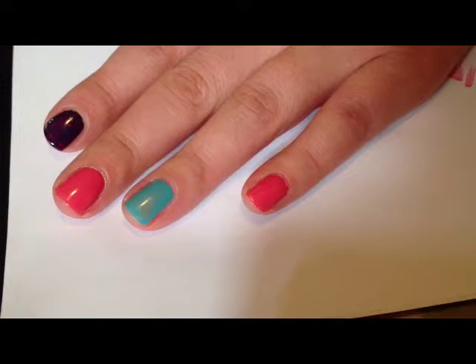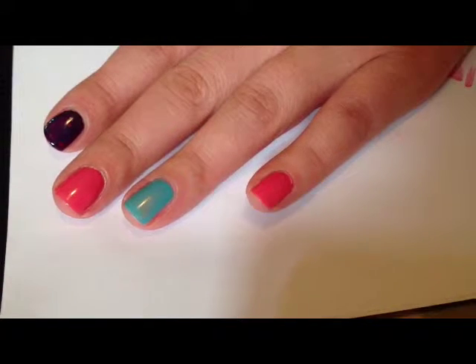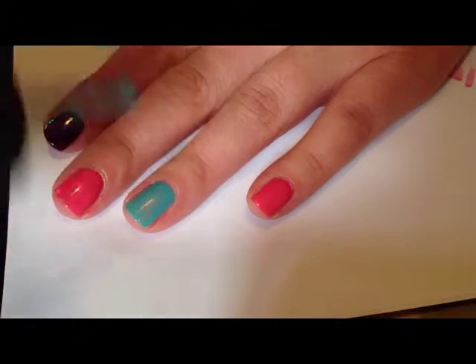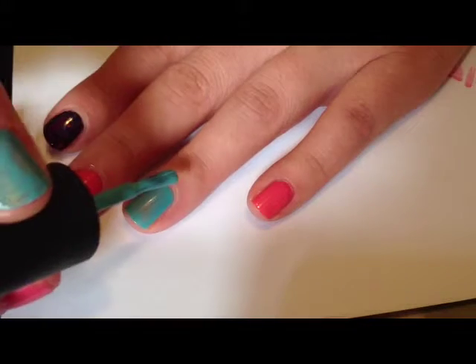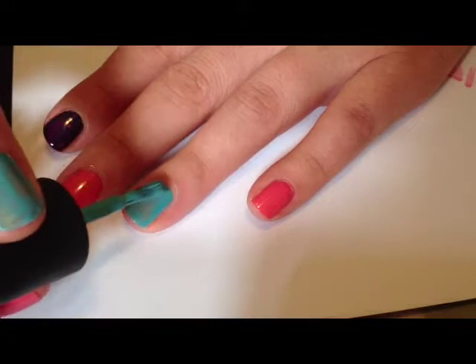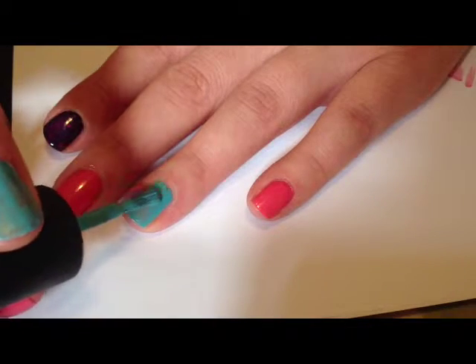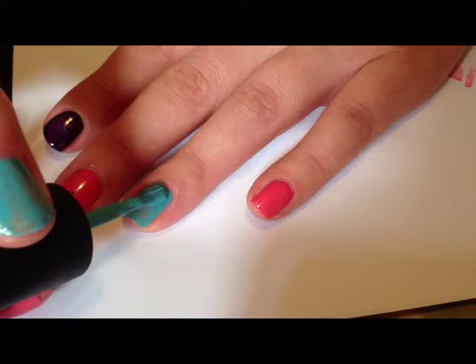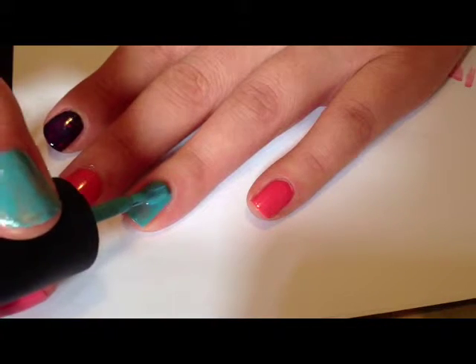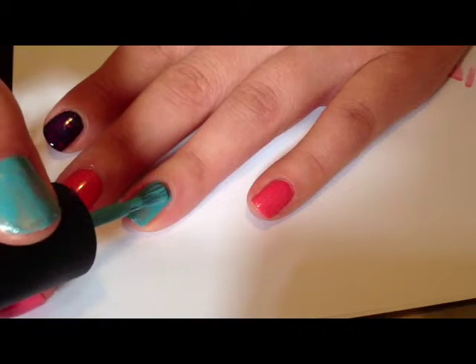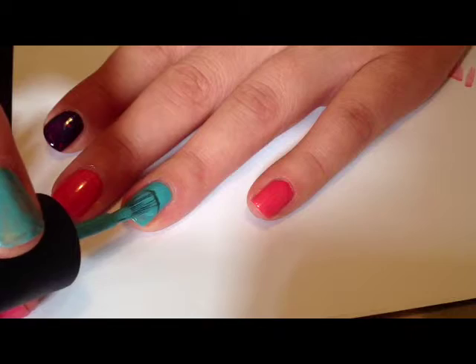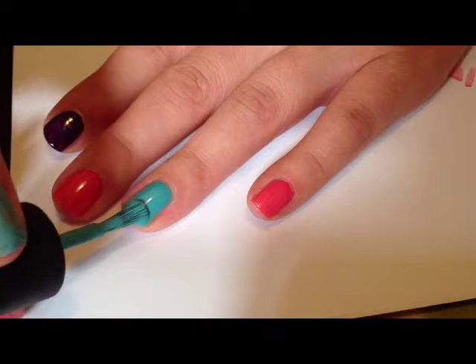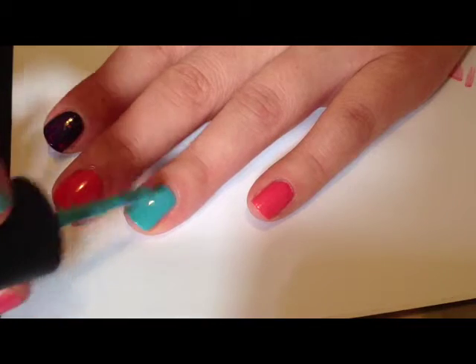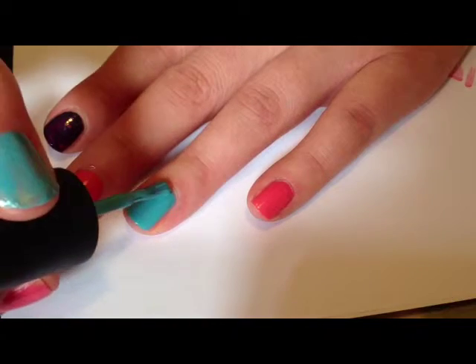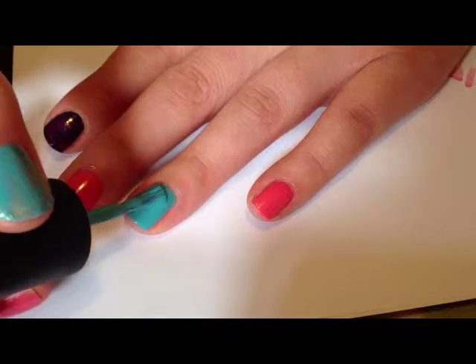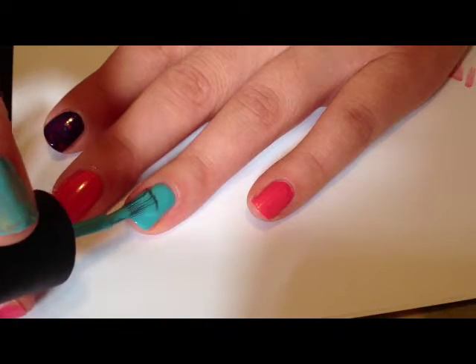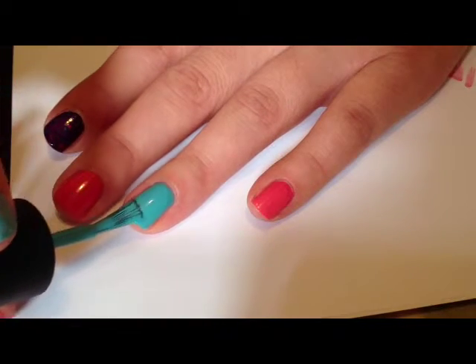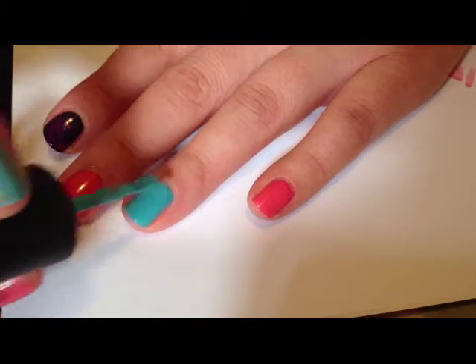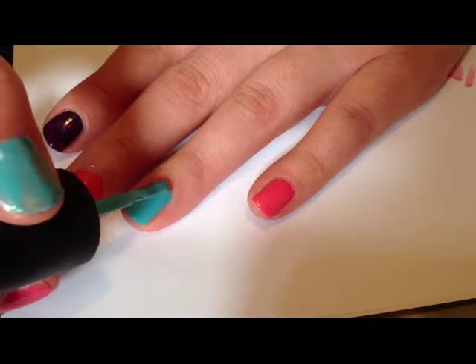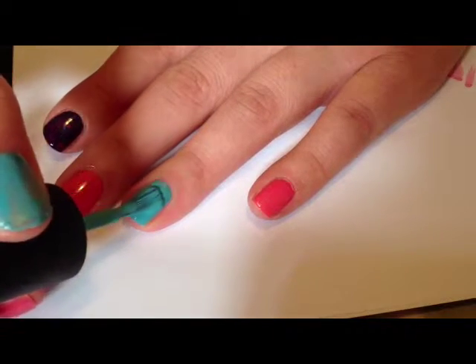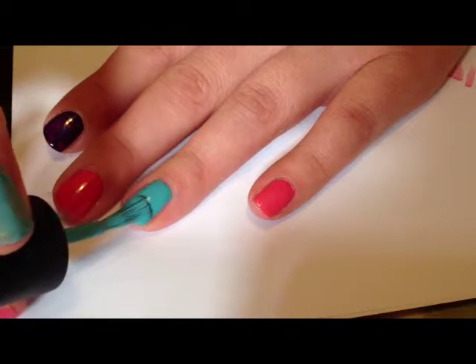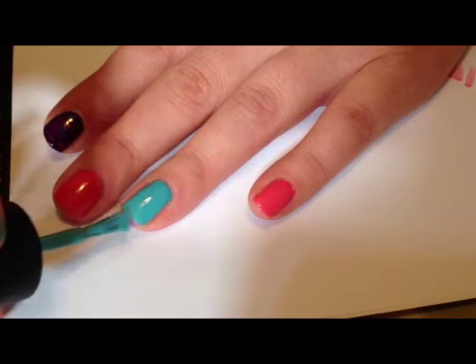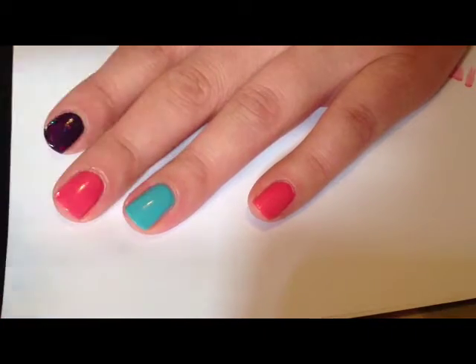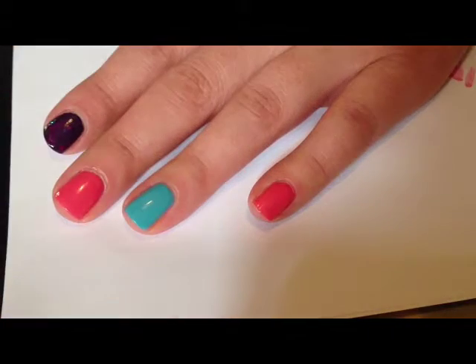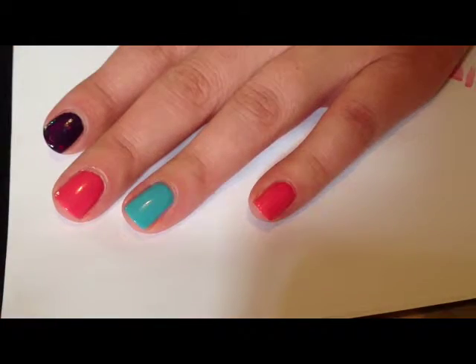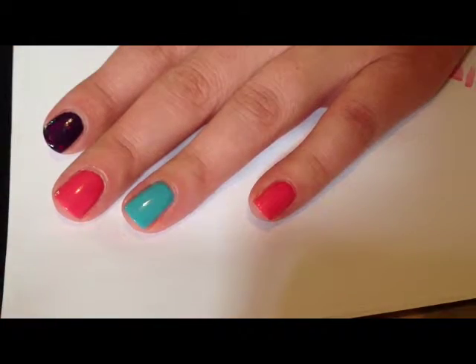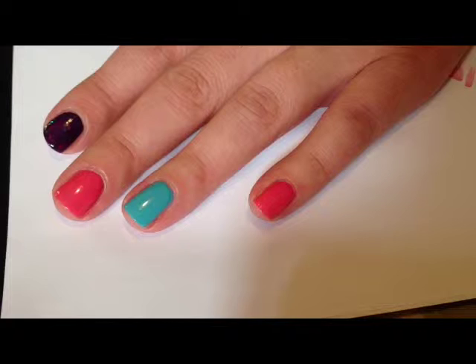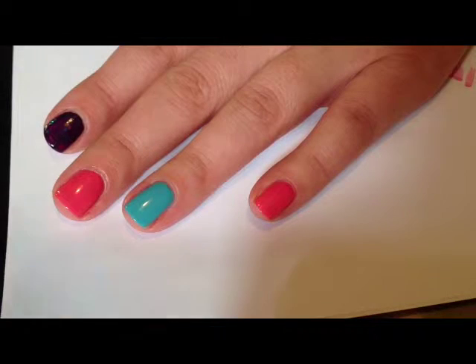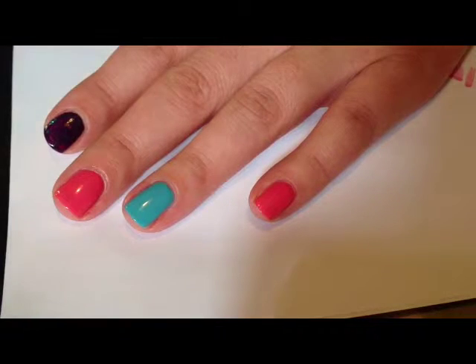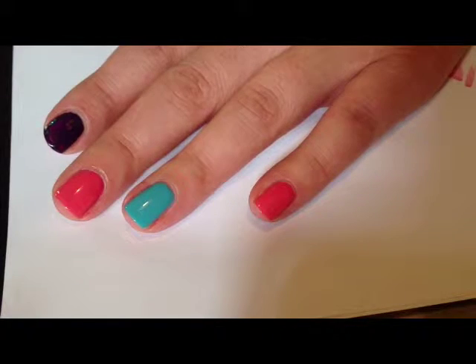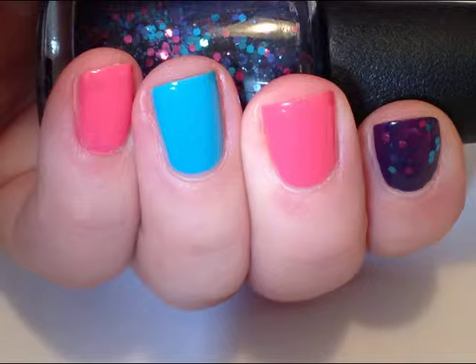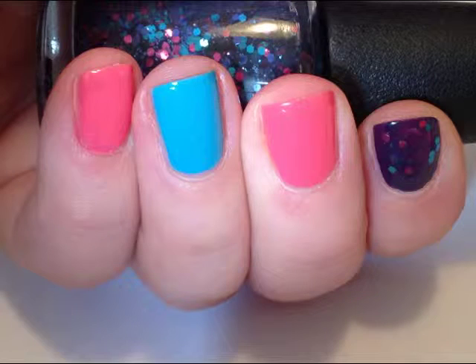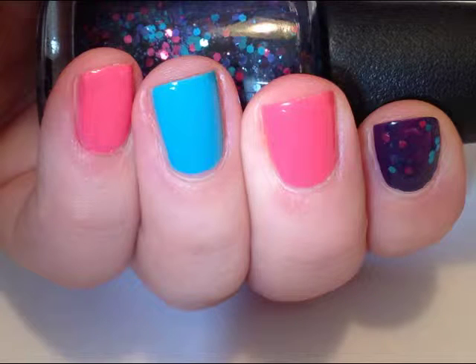You can see with two coats it's got really good opacity. So that's the manicure prior to me stamping the buttons.